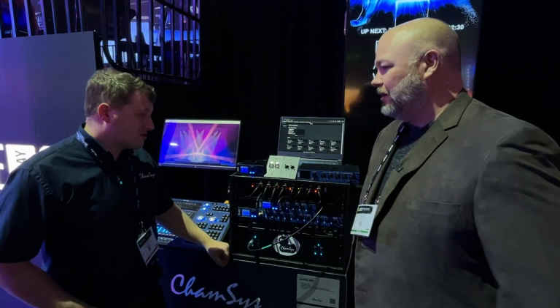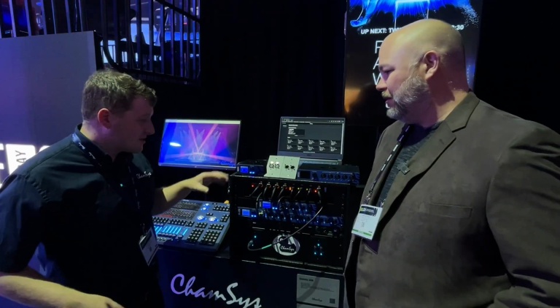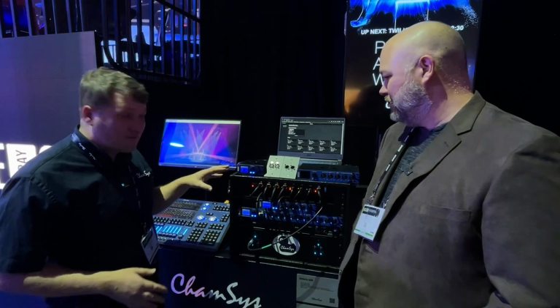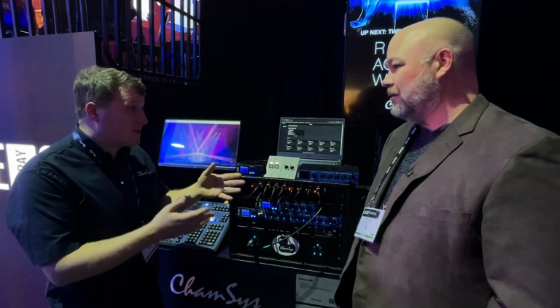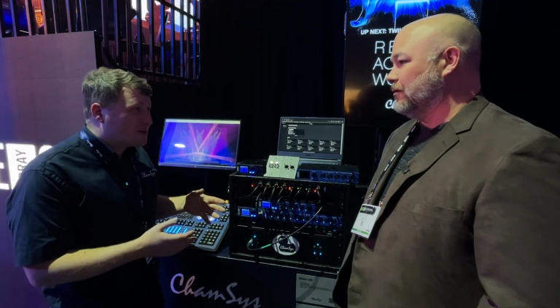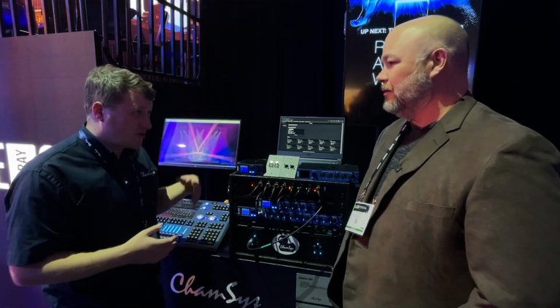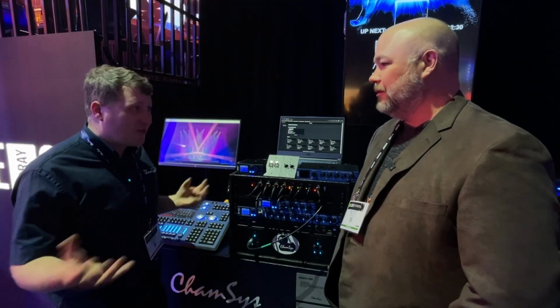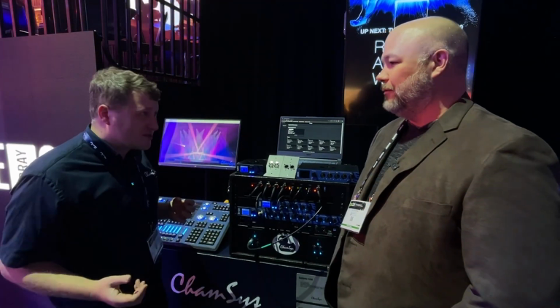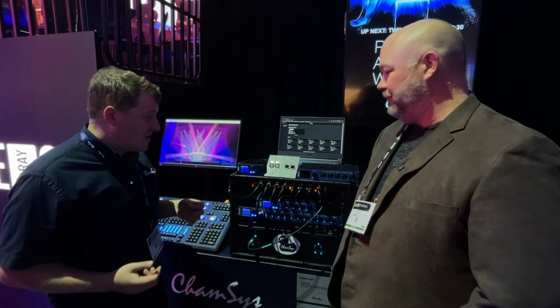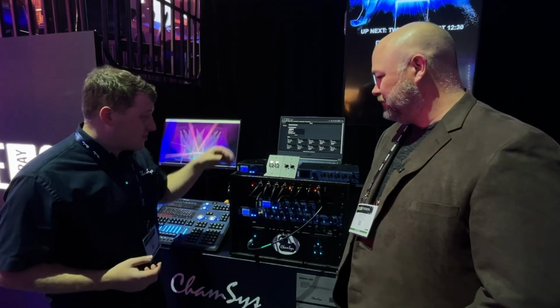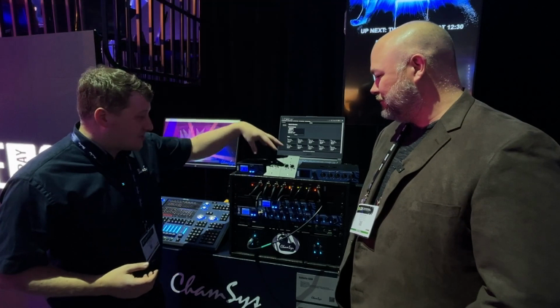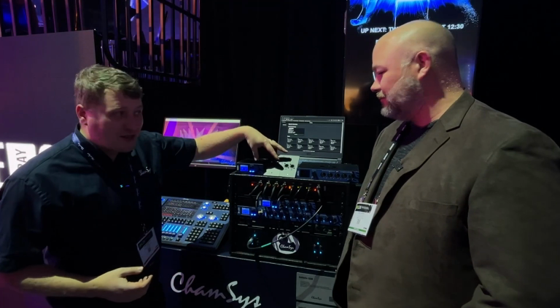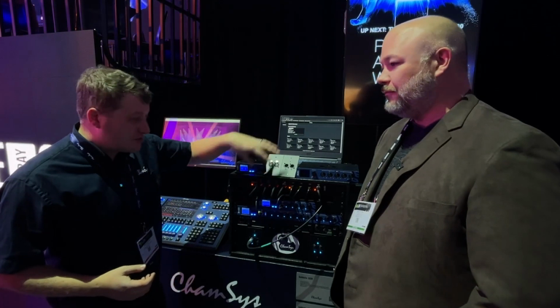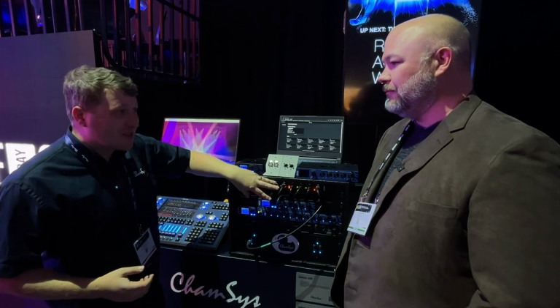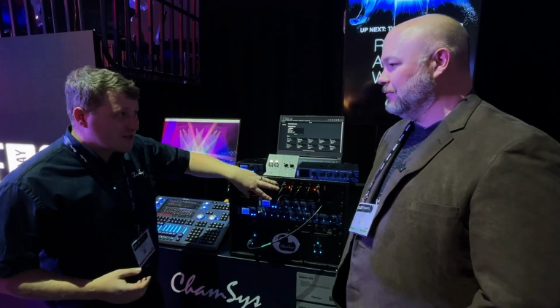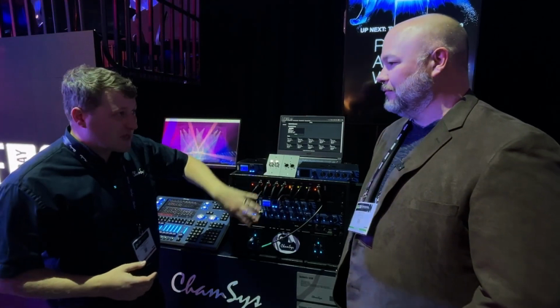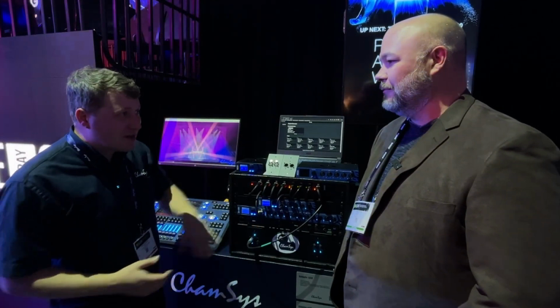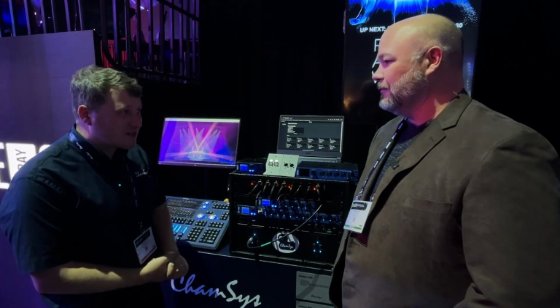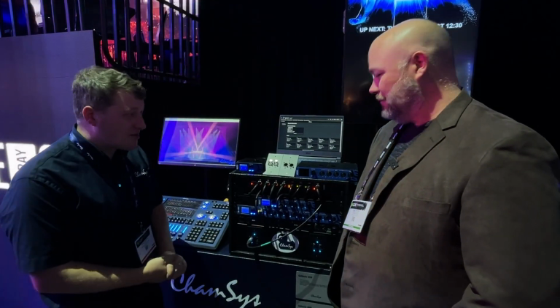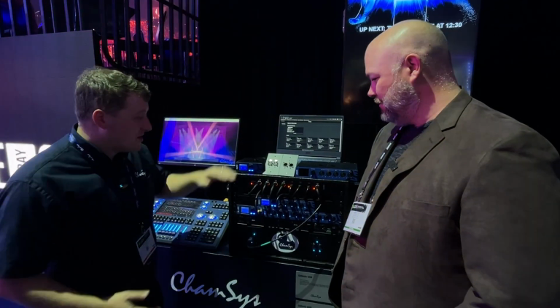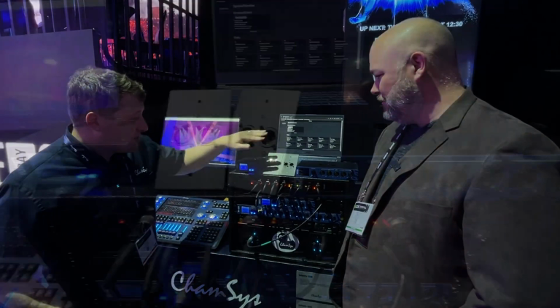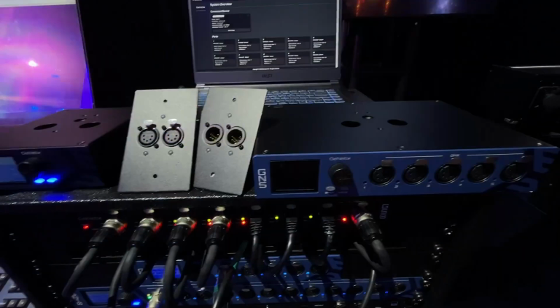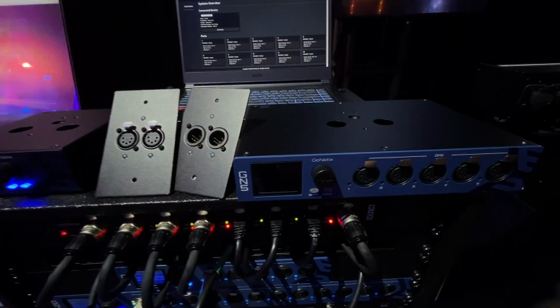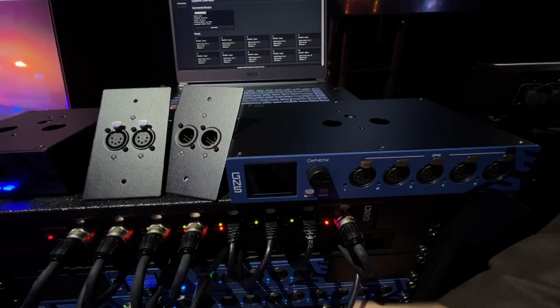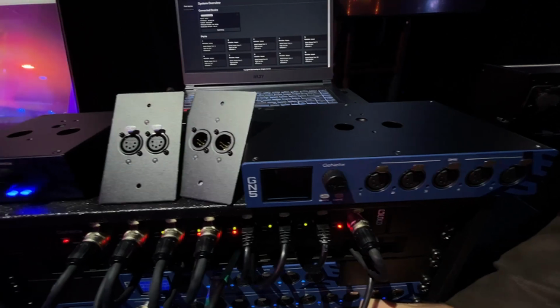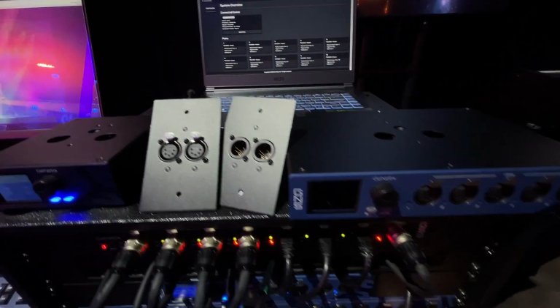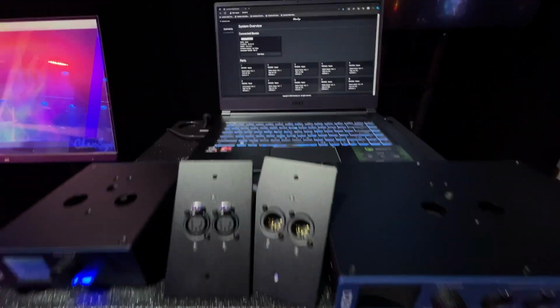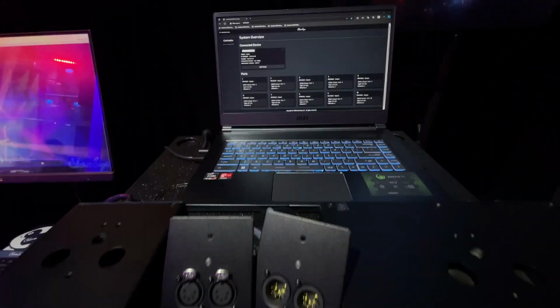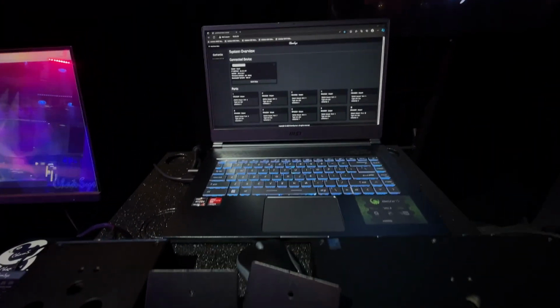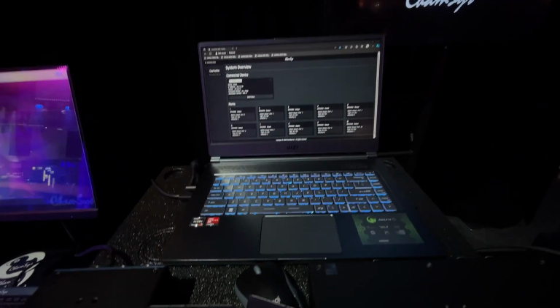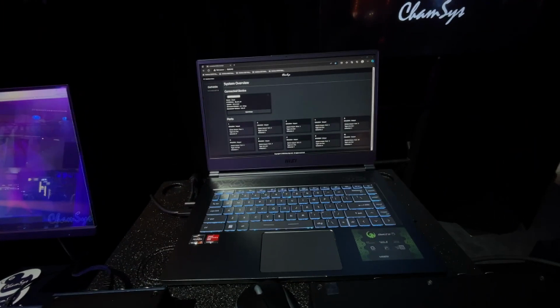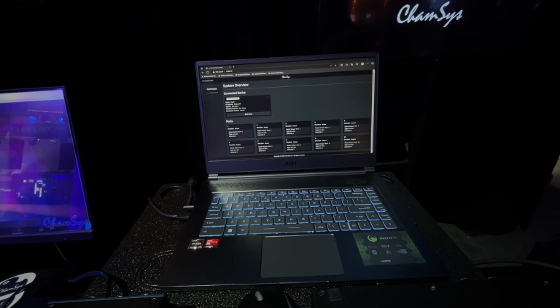Yeah, so Genetics is kind of the glue between control and the fixtures — it's DMX nodes, Ethernet switches, POE devices, etc. First off, we've got our install nodes, the GW2, with I/O input and output — male or female ports.